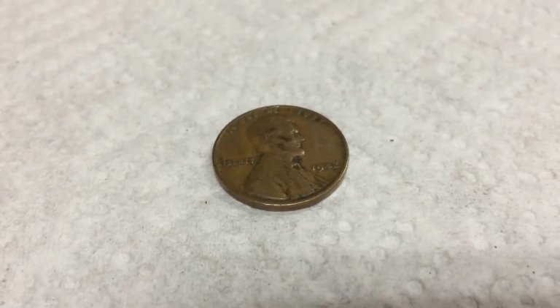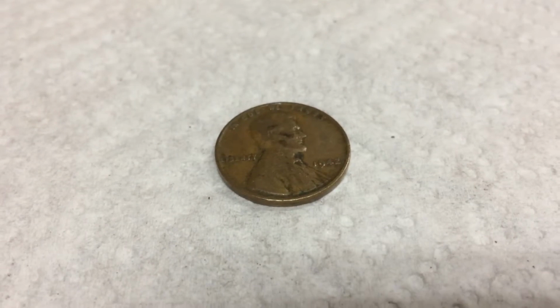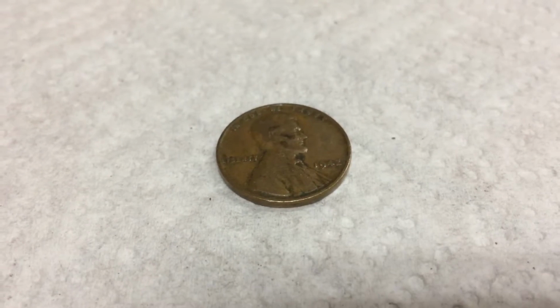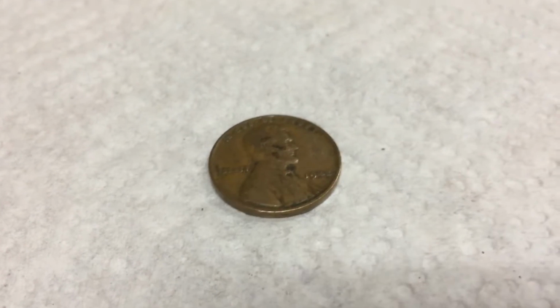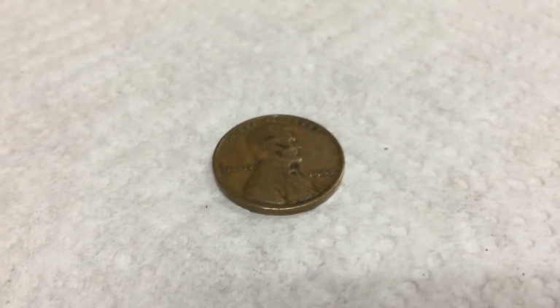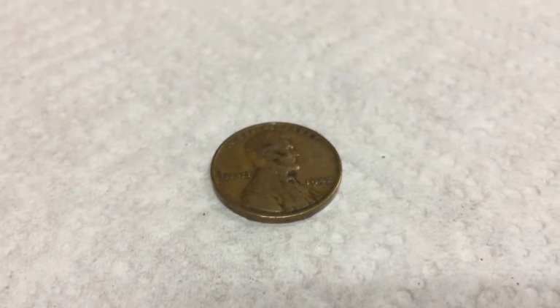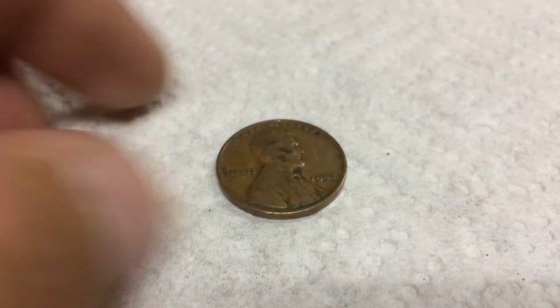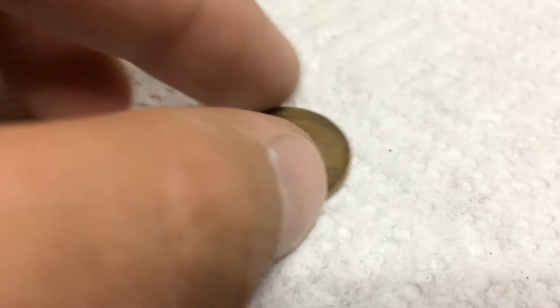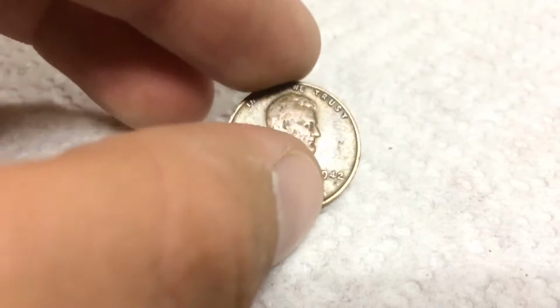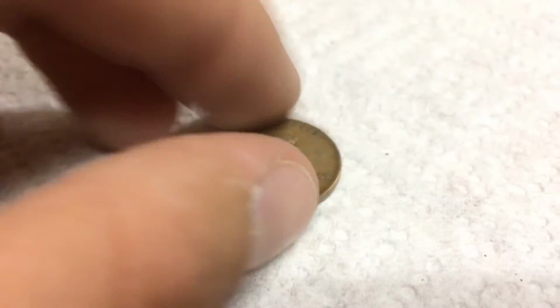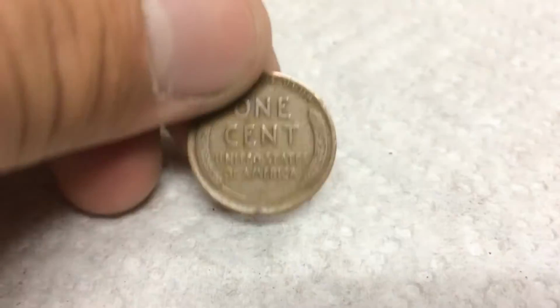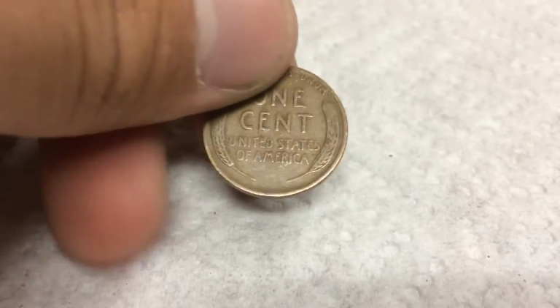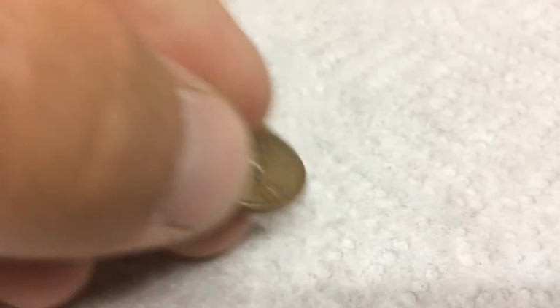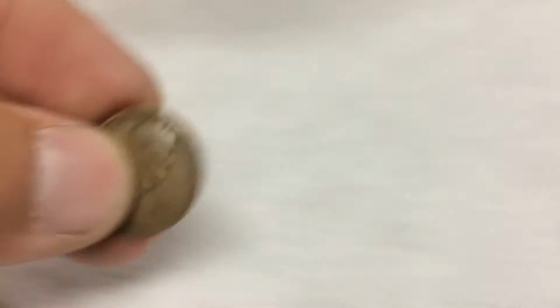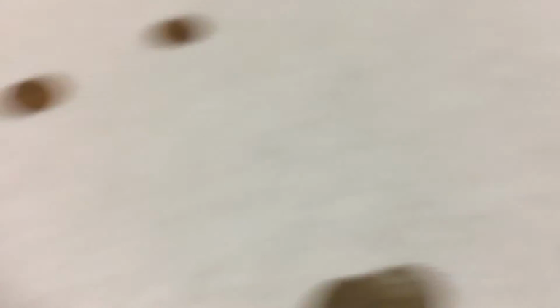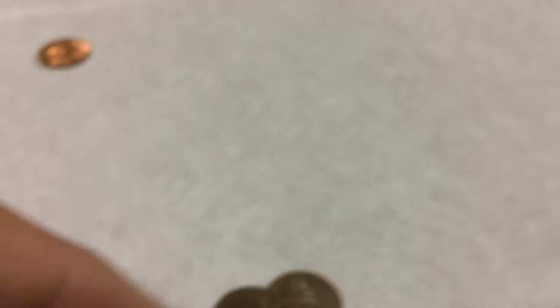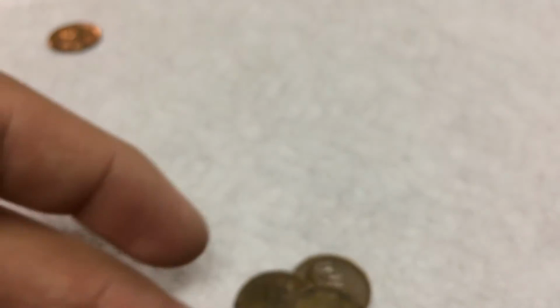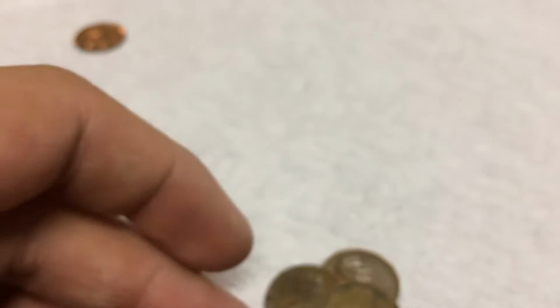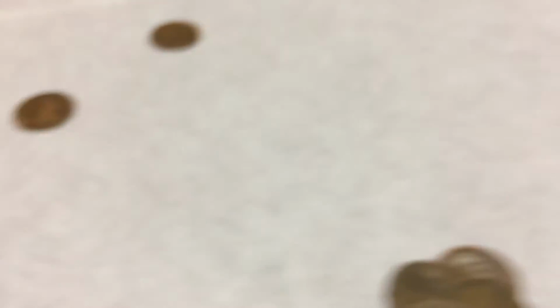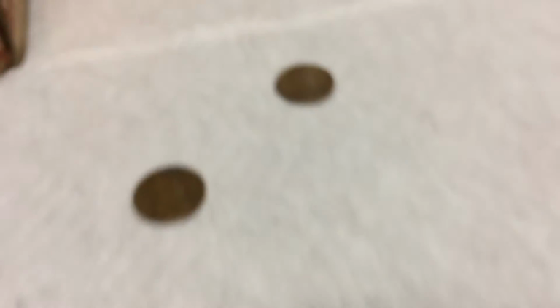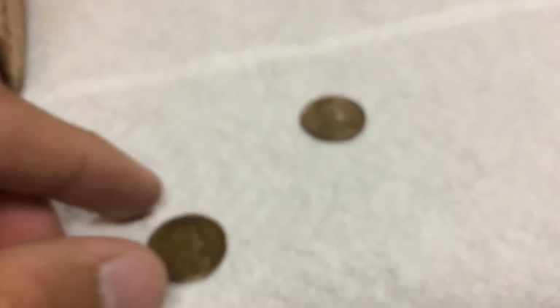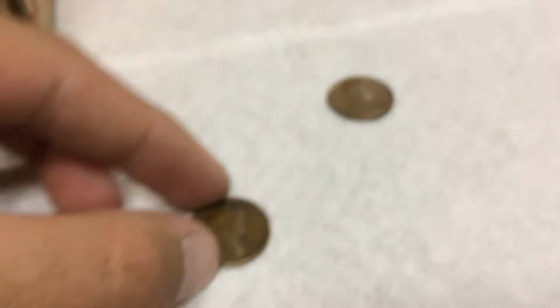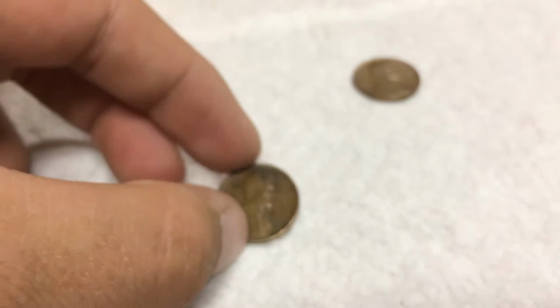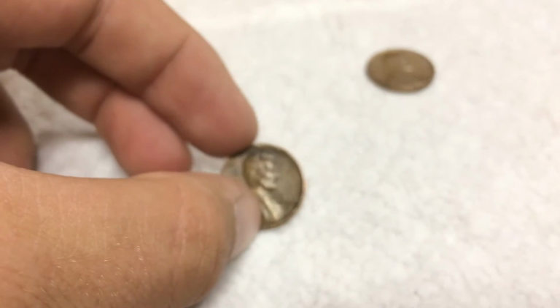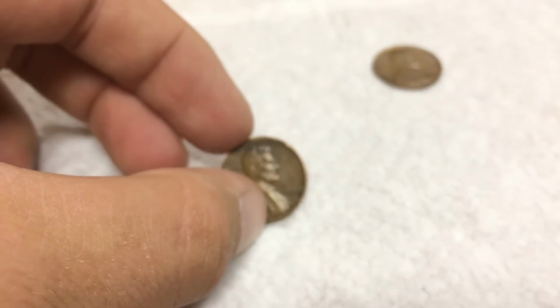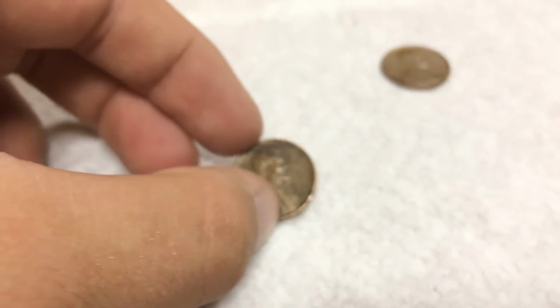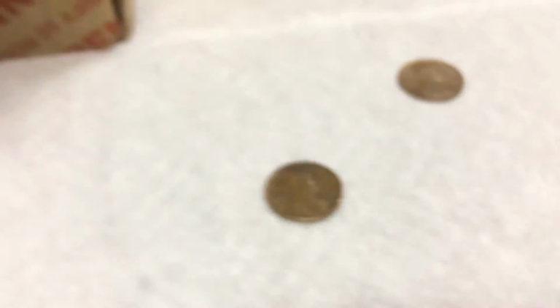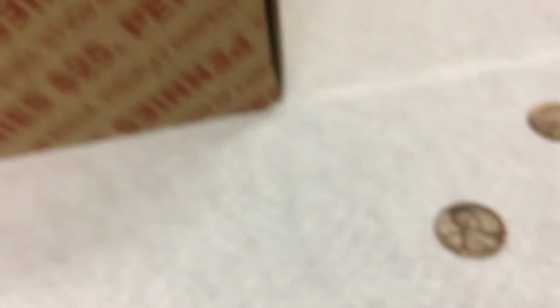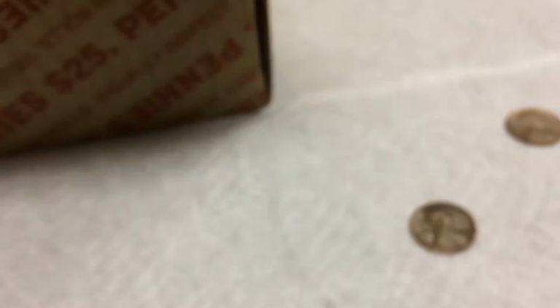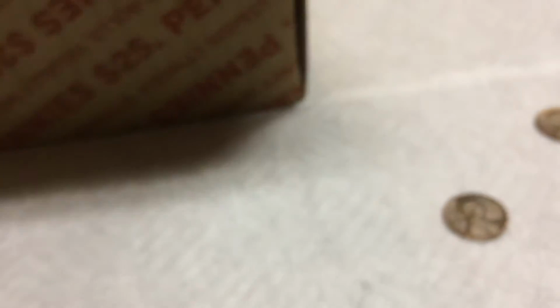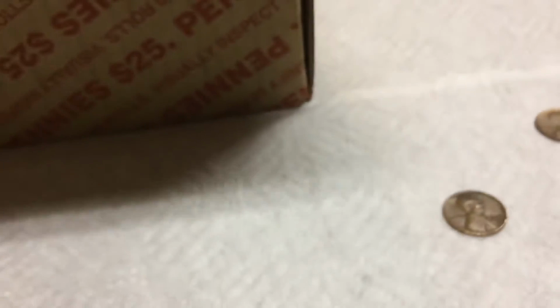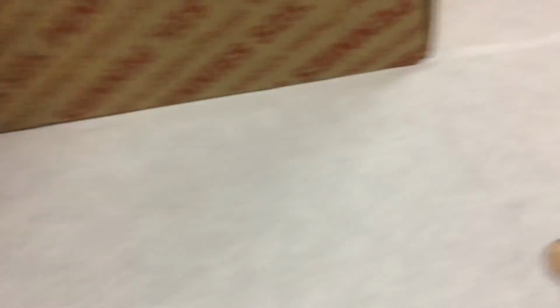Next roll, we have another wheat — it's a 1942 Plain. So that's four wheats, and we got a 1959 Denver, so on to the next.